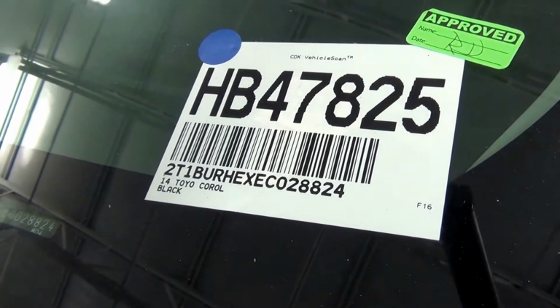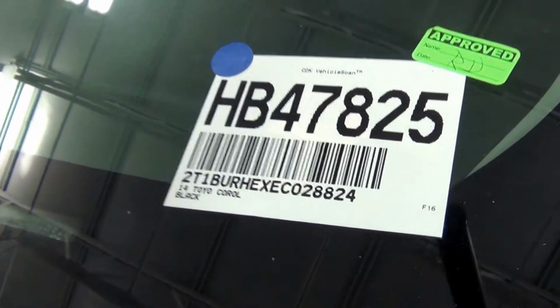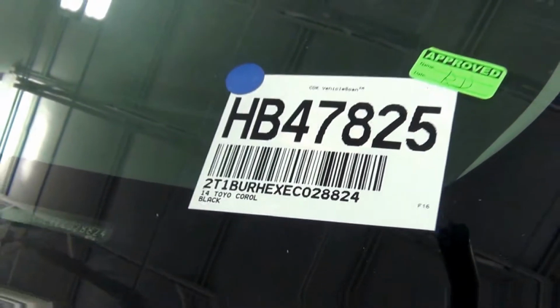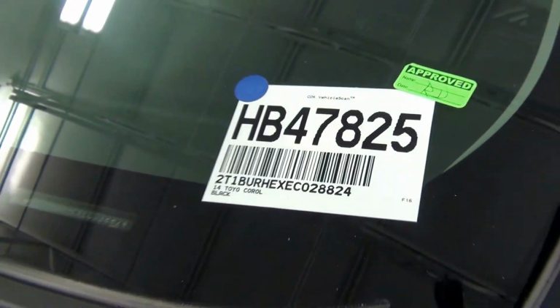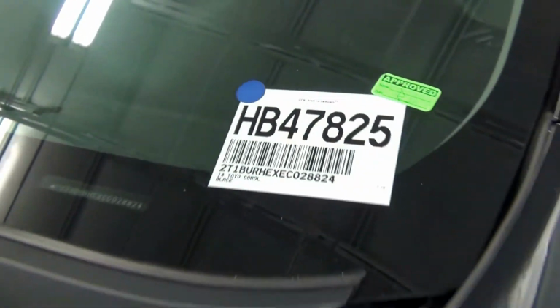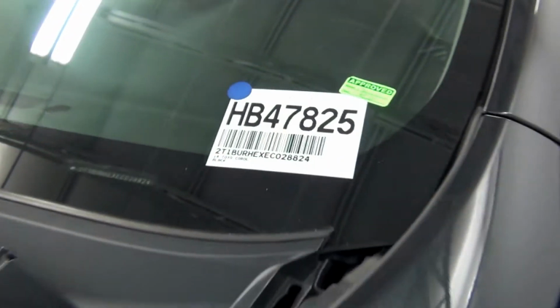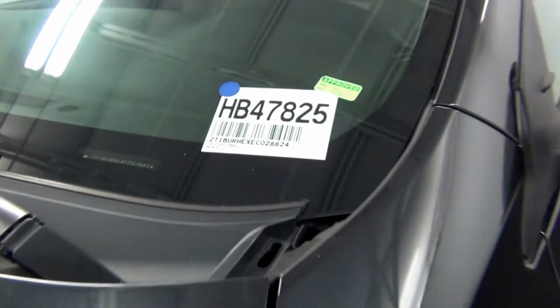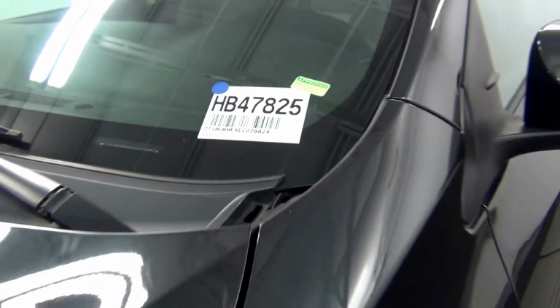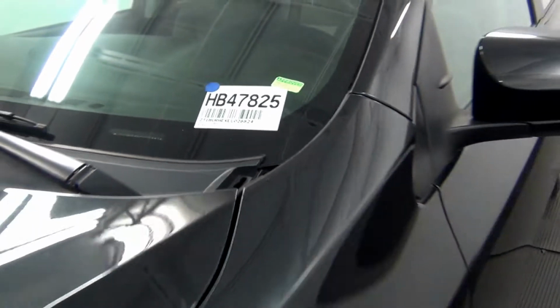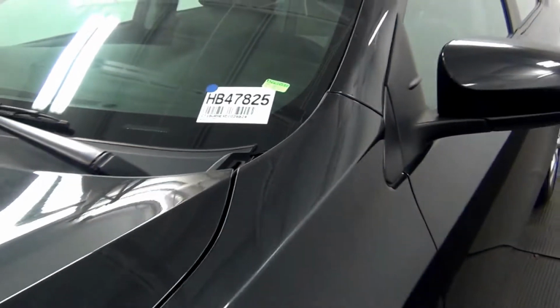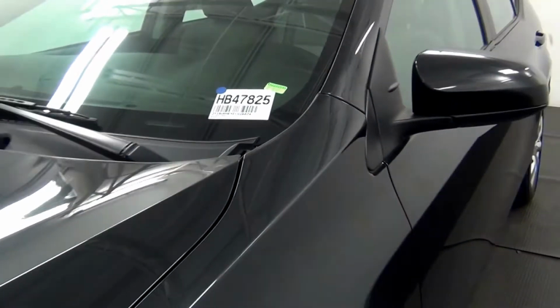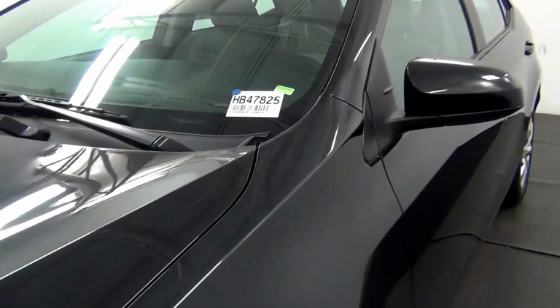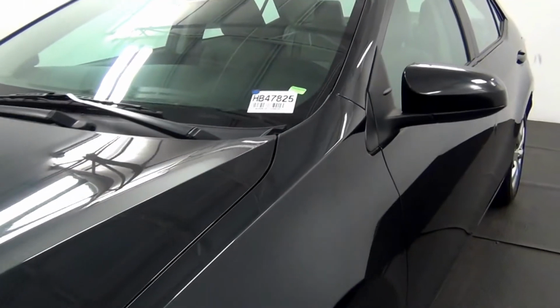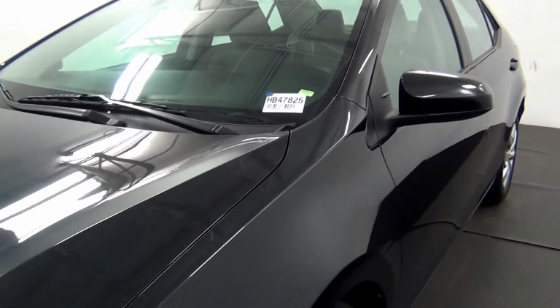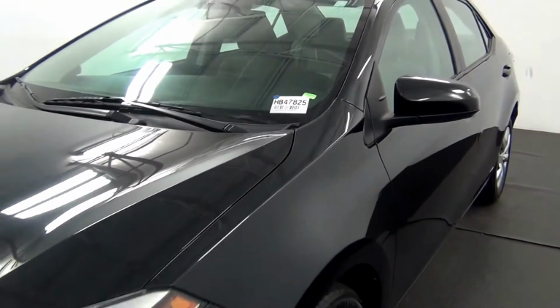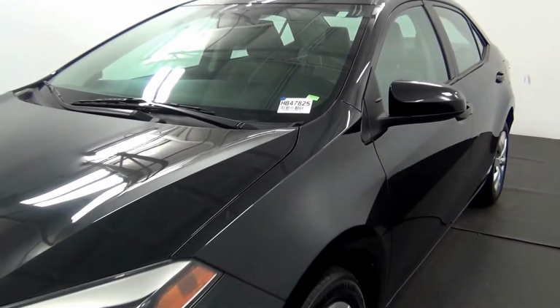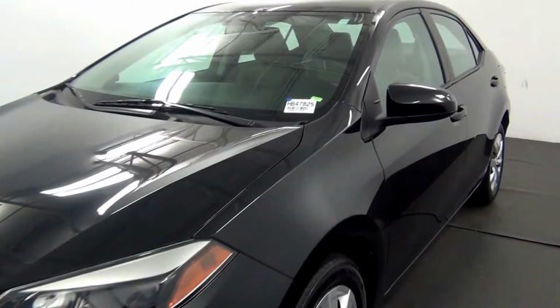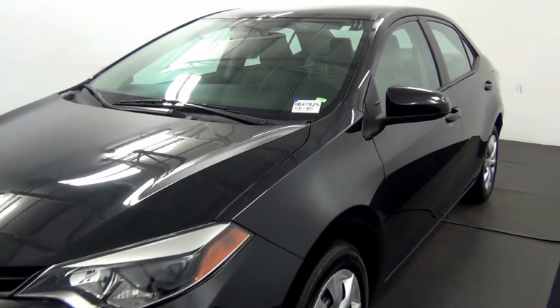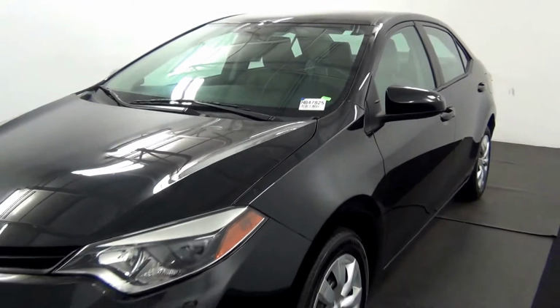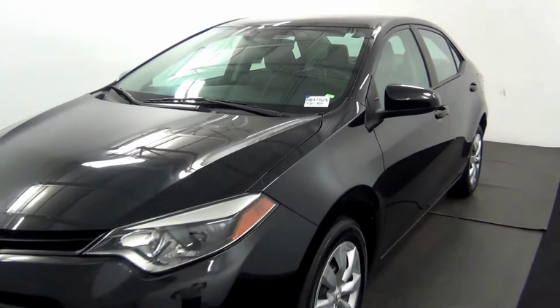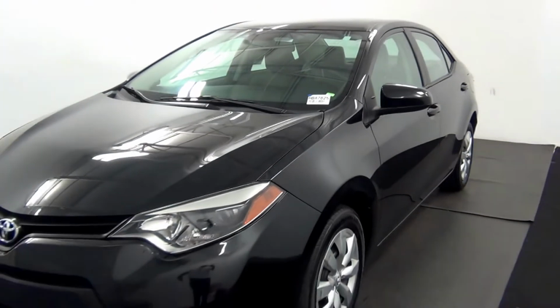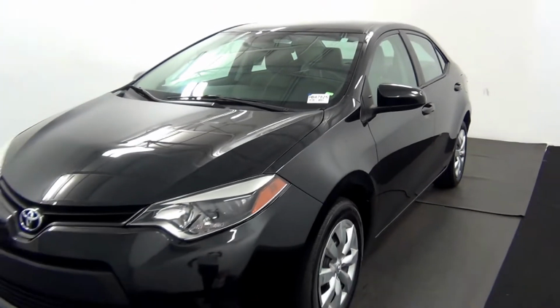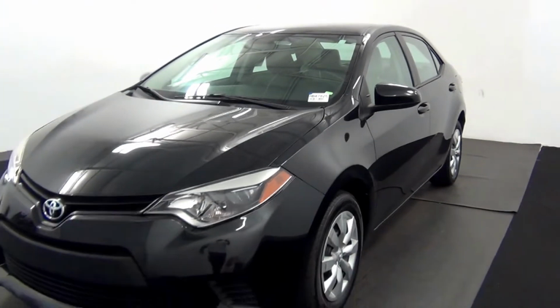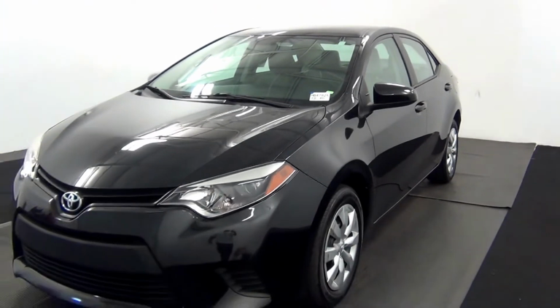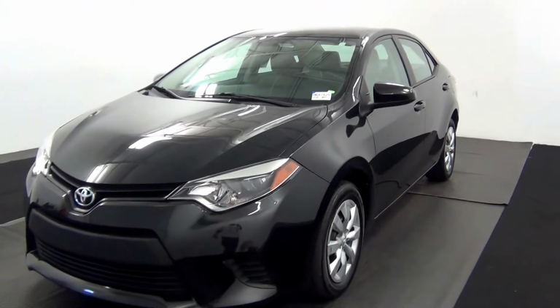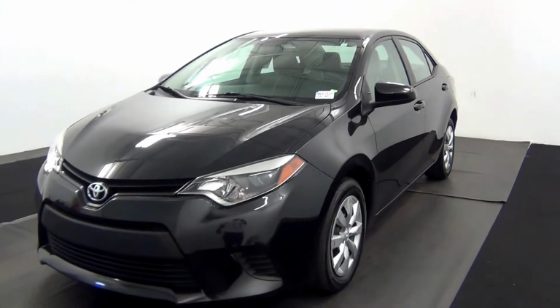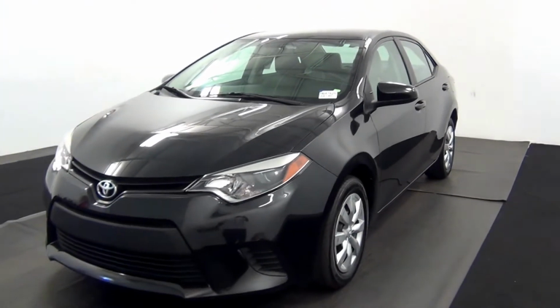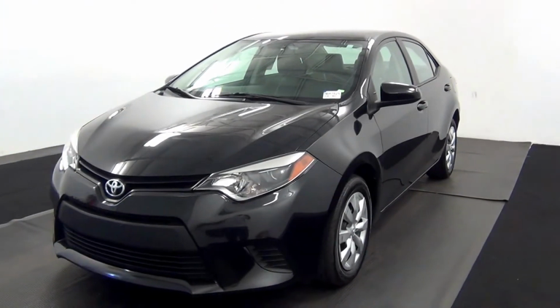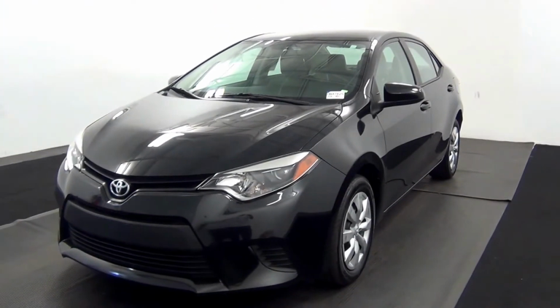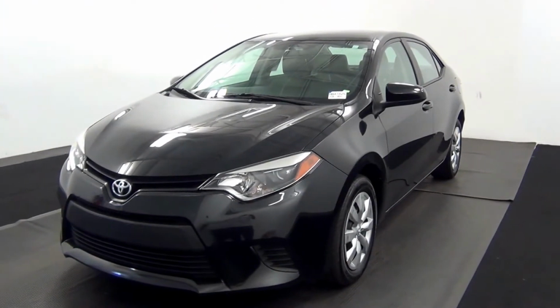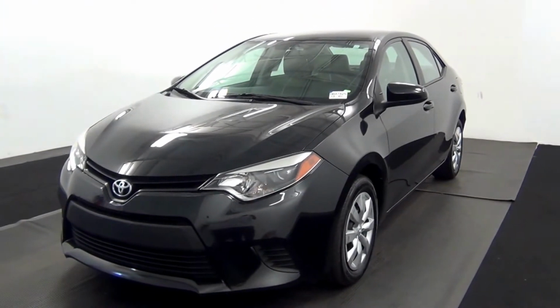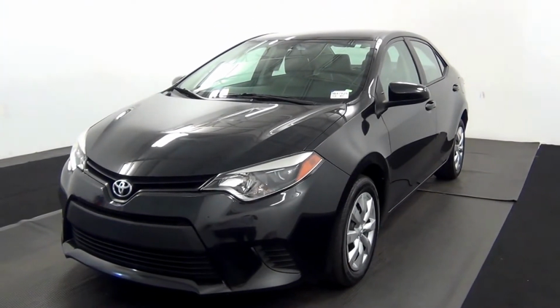Welcome. Today we're going to do a walk around a 2014 Toyota Corolla. Stock number HB47825.